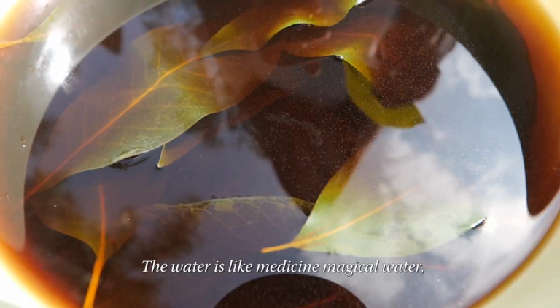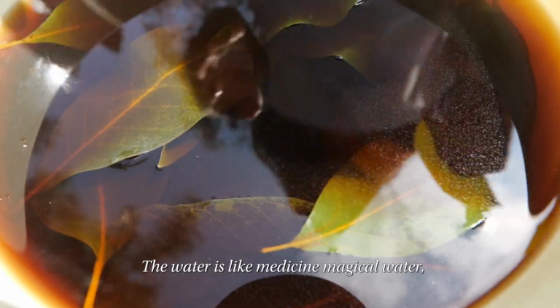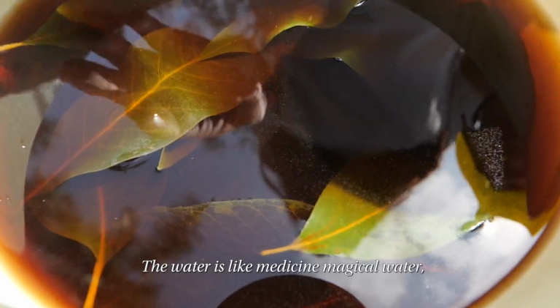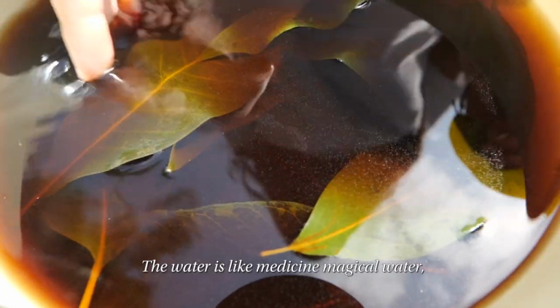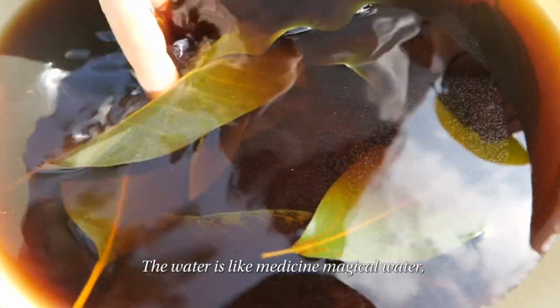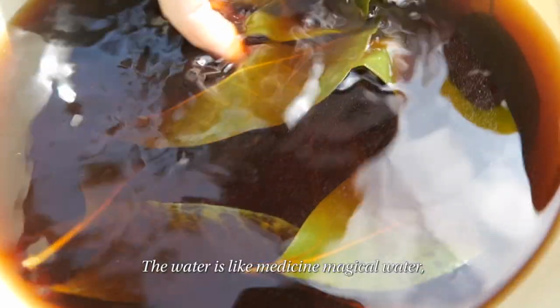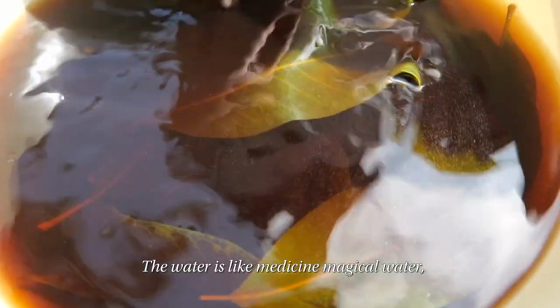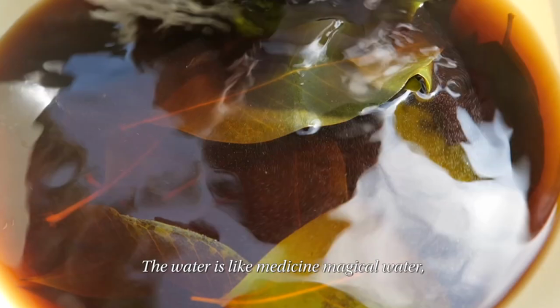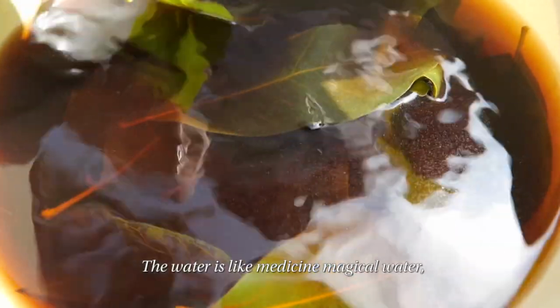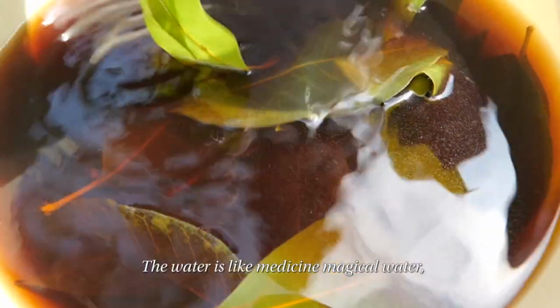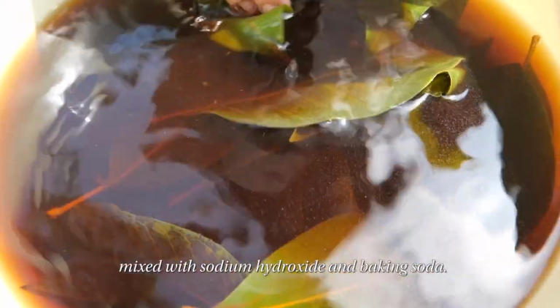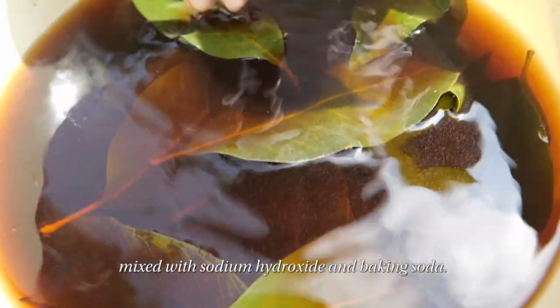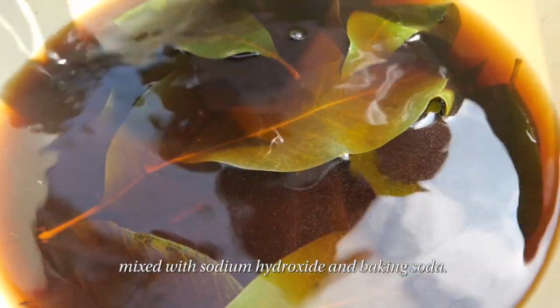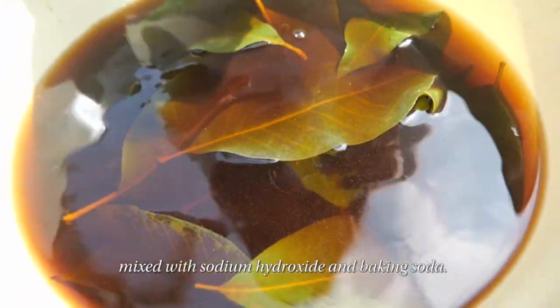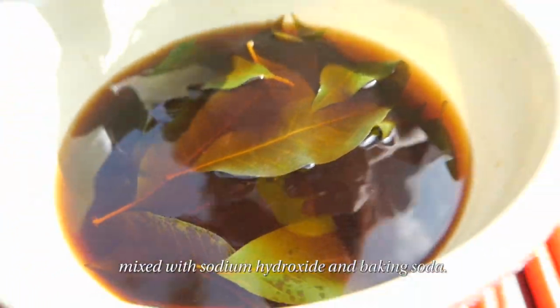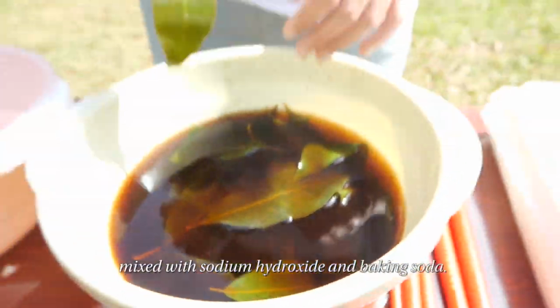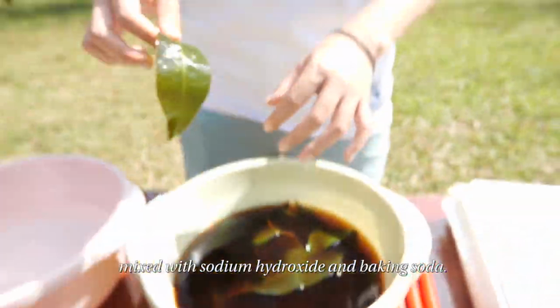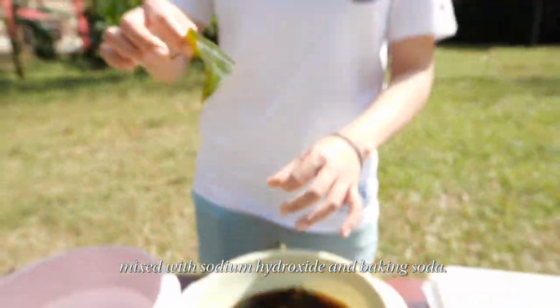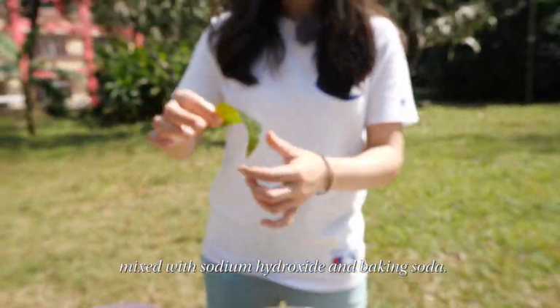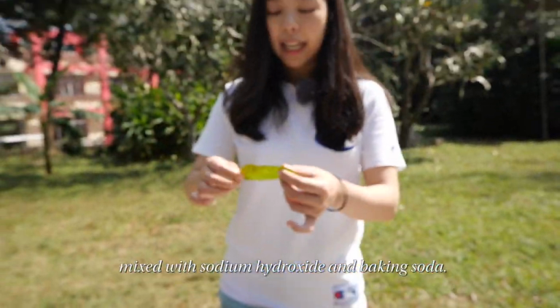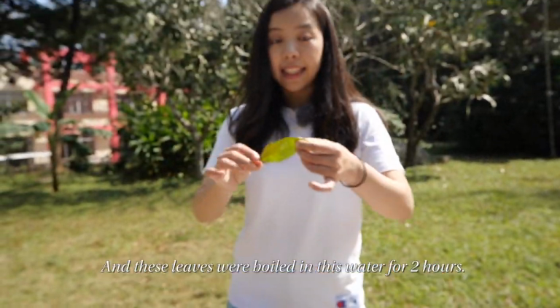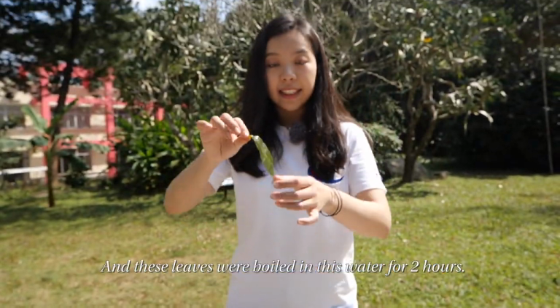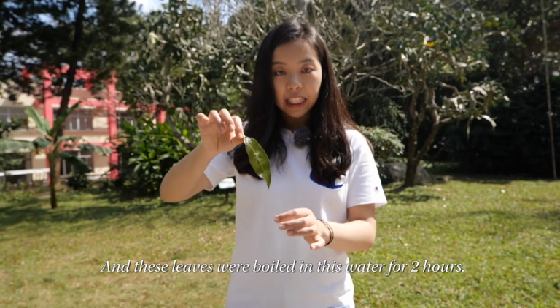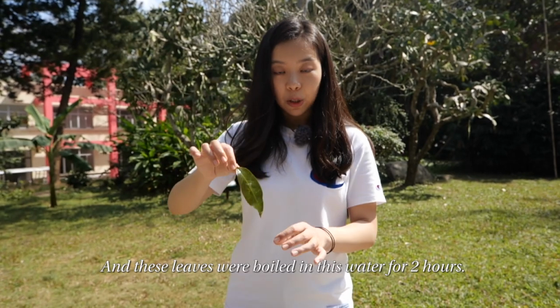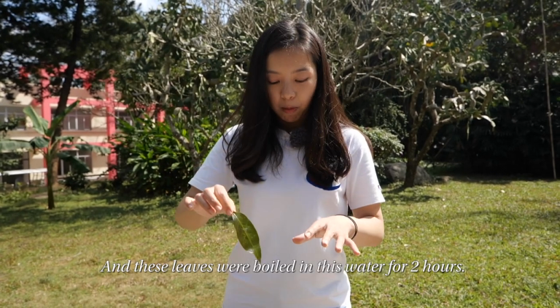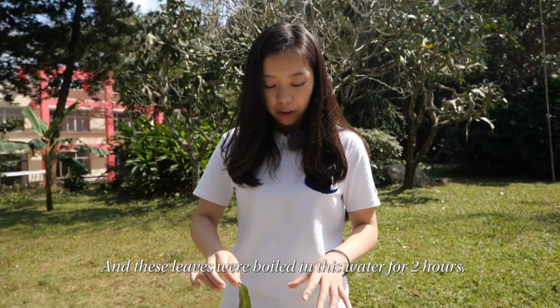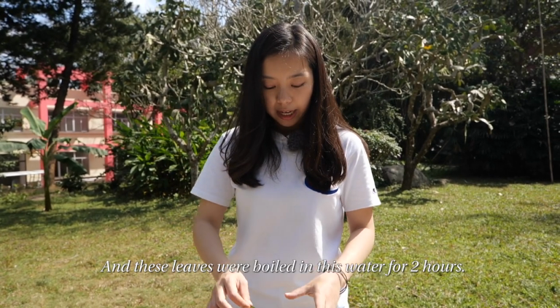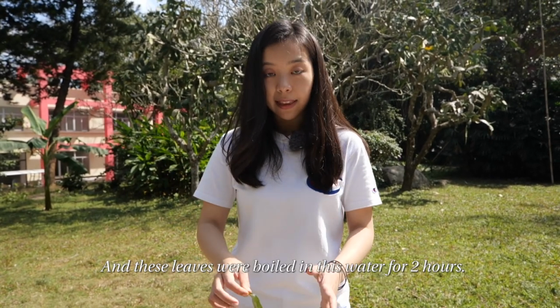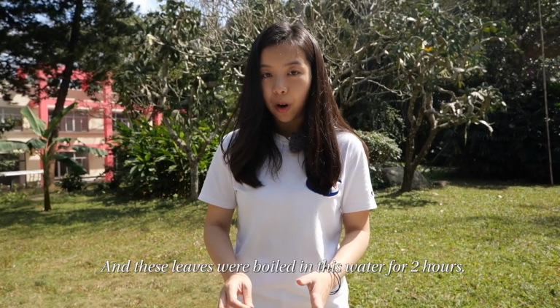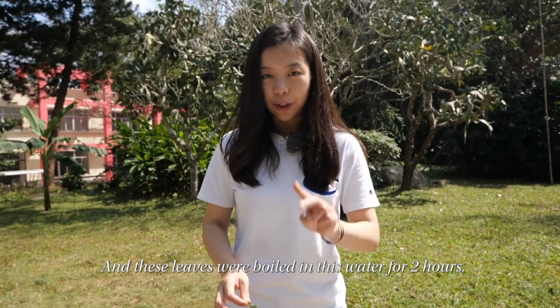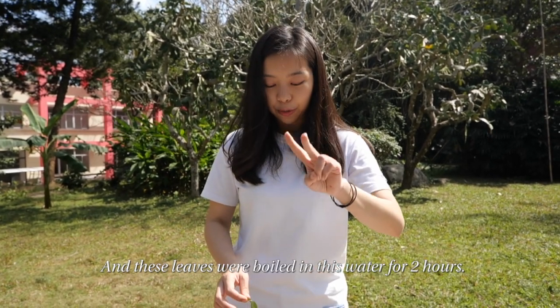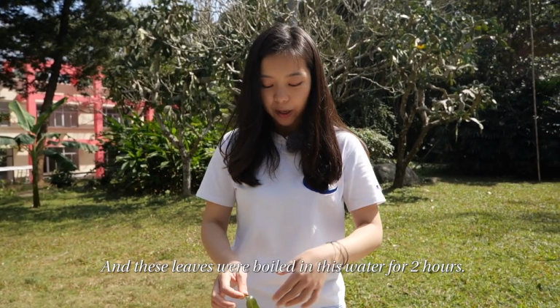The water is like a magical medicine water mixed with sodium hydroxide and baking soda, and these leaves were boiled in this water for two hours.